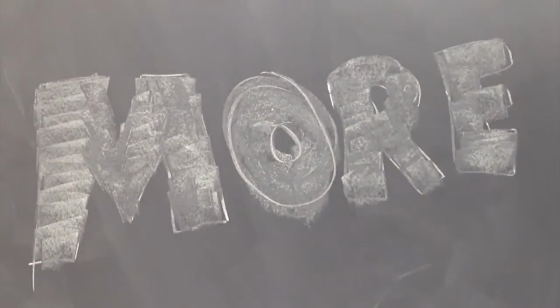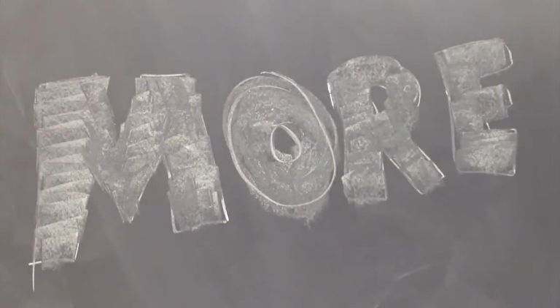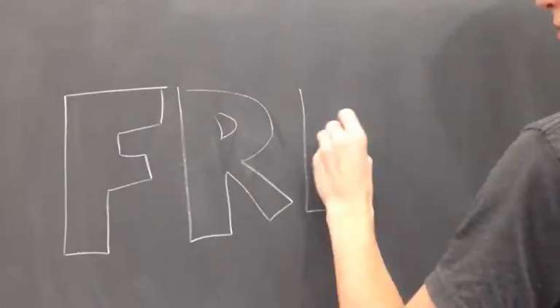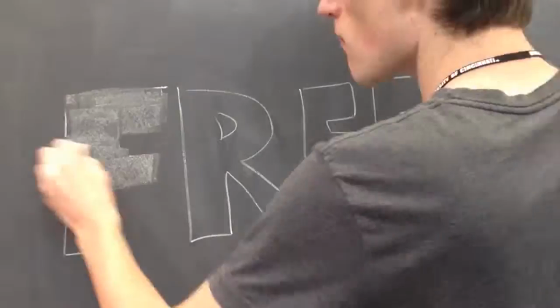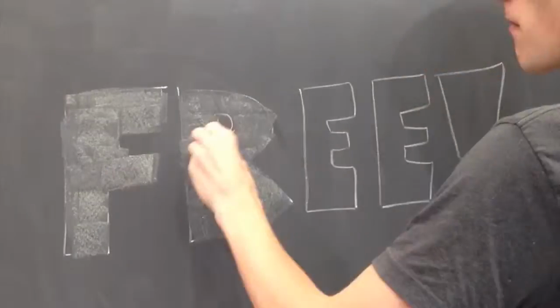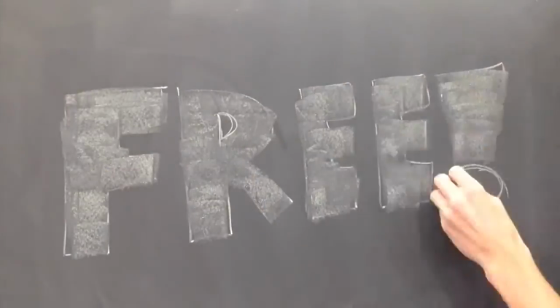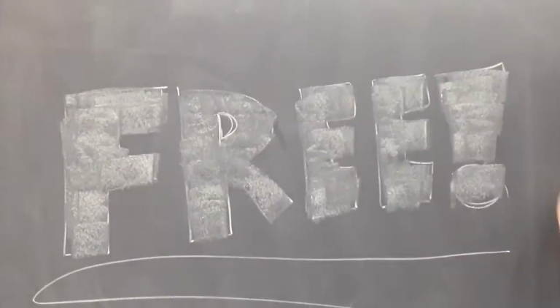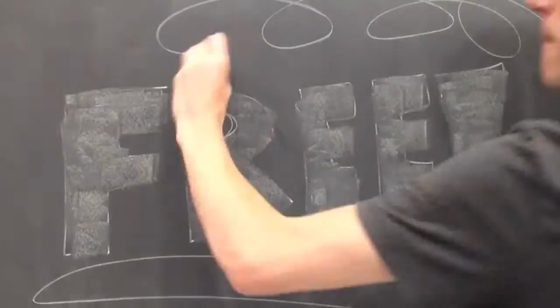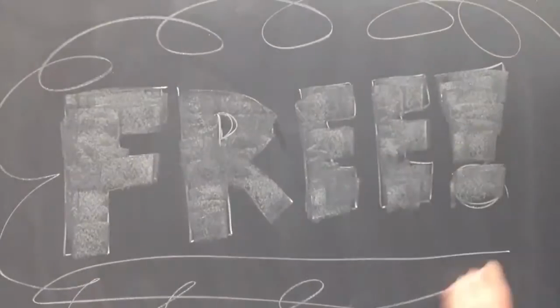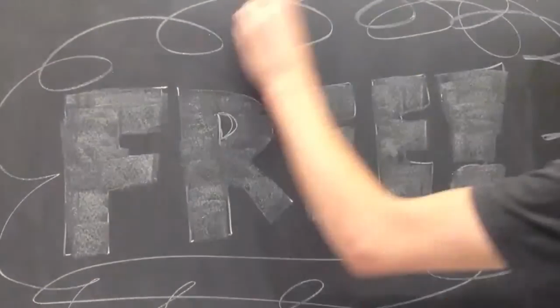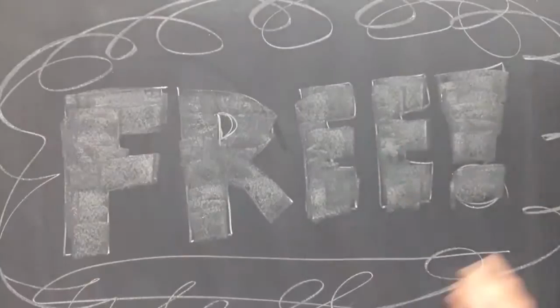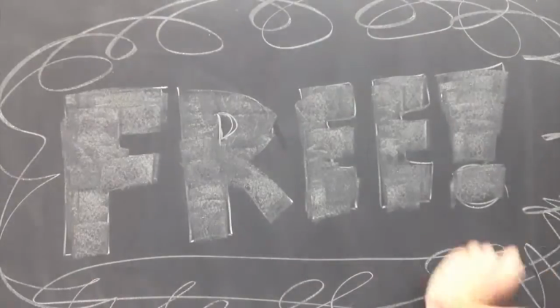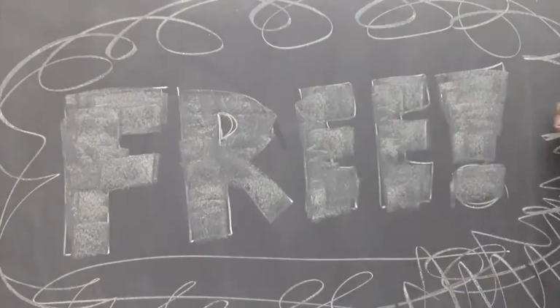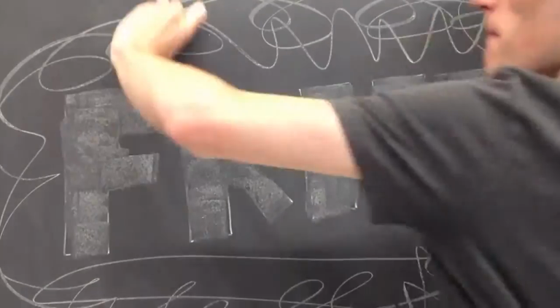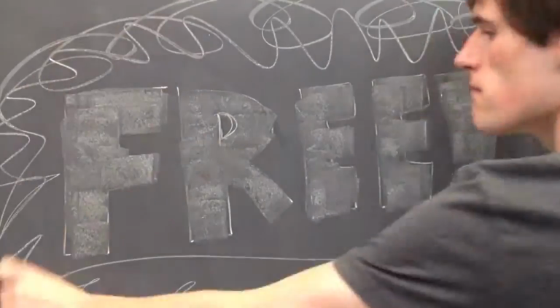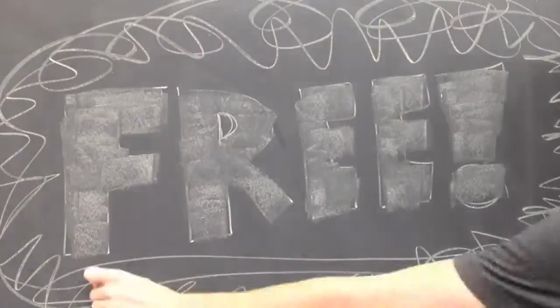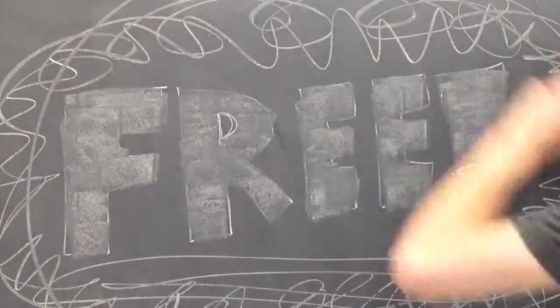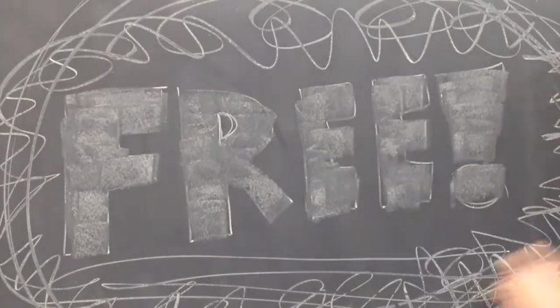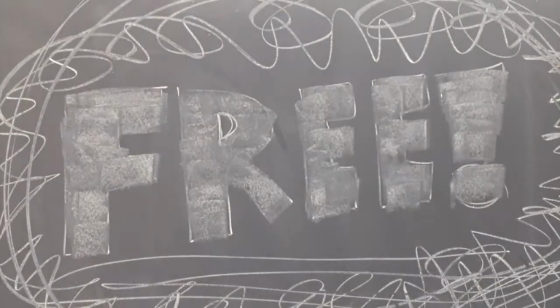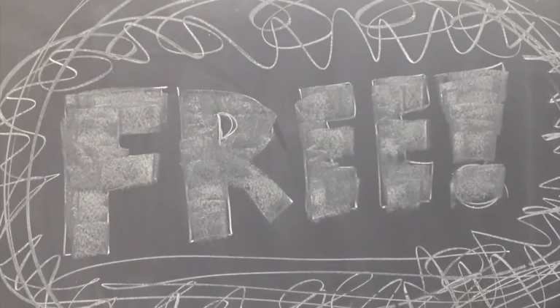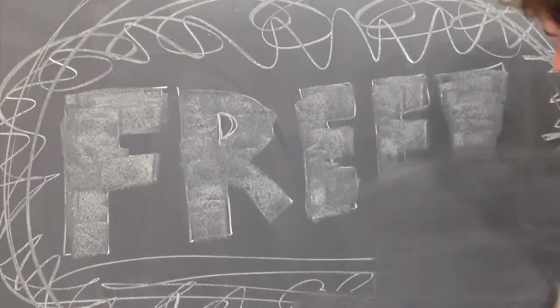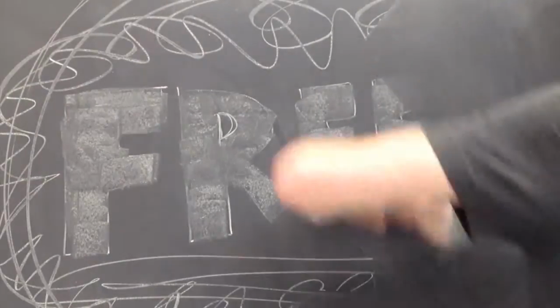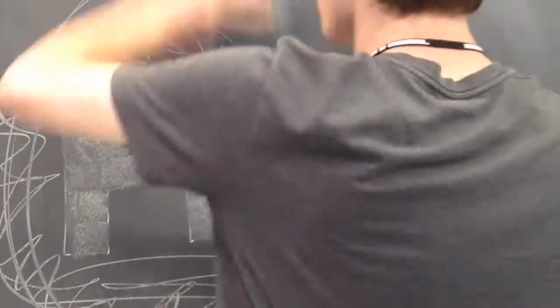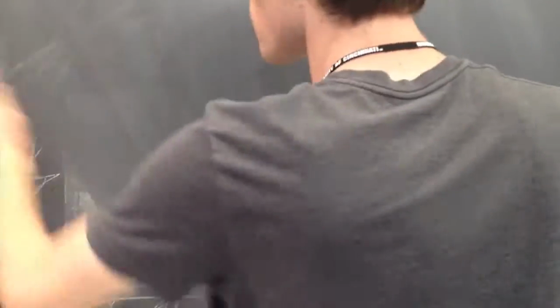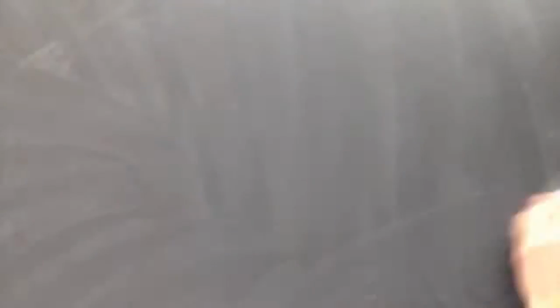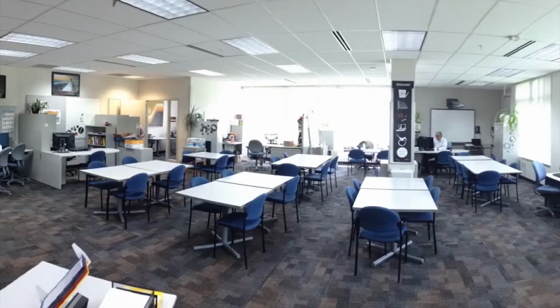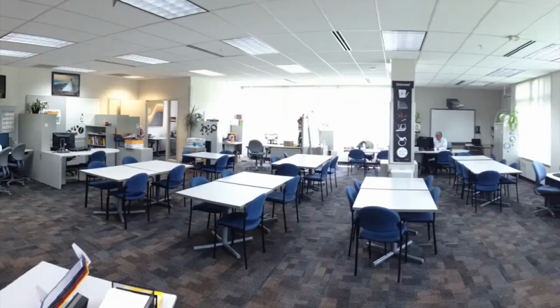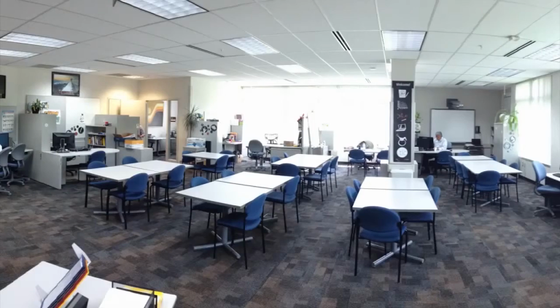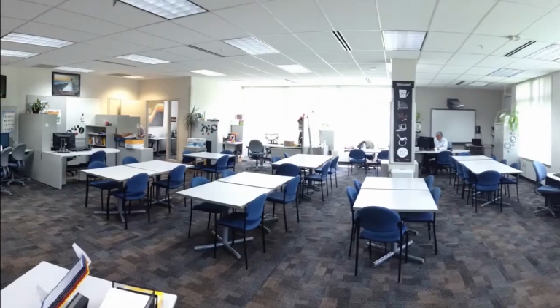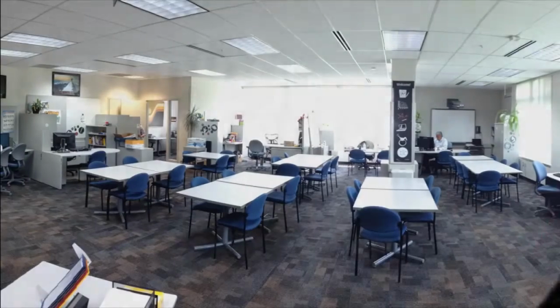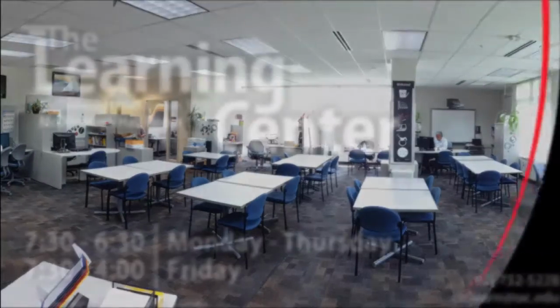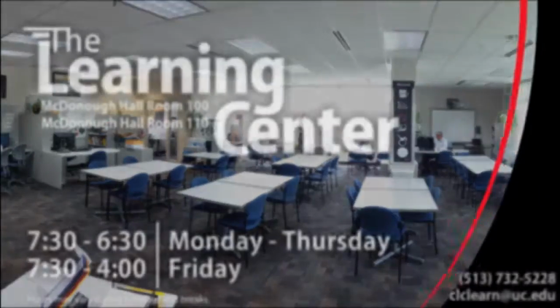And best of all, it's completely free. So stop in McDonough Hall rooms 100 and 110 to see how the Learning Center can be of assistance to you.